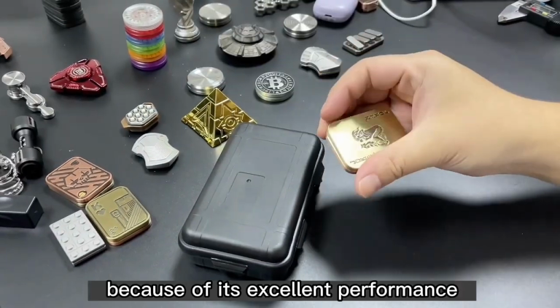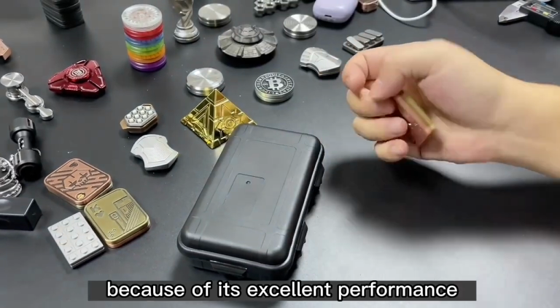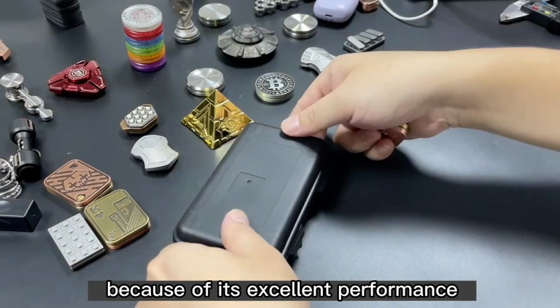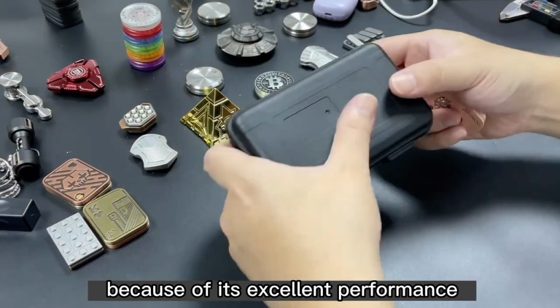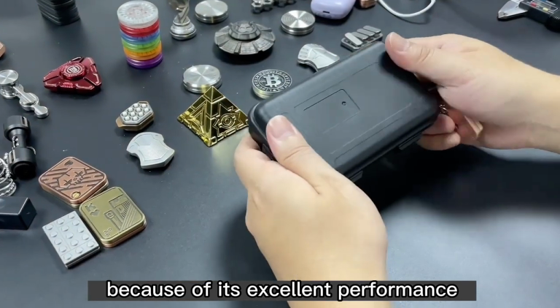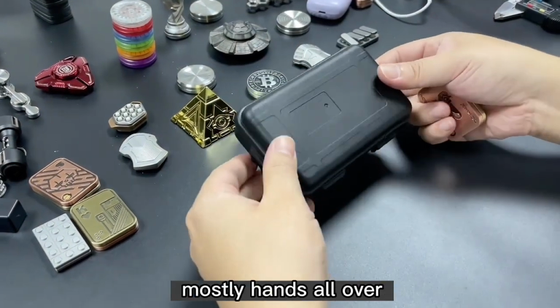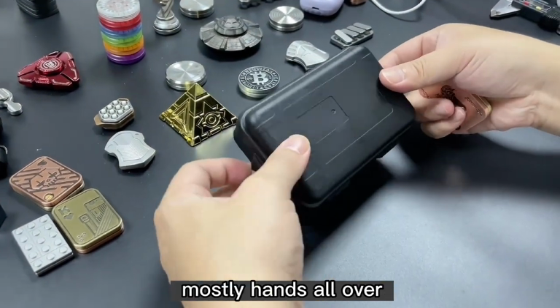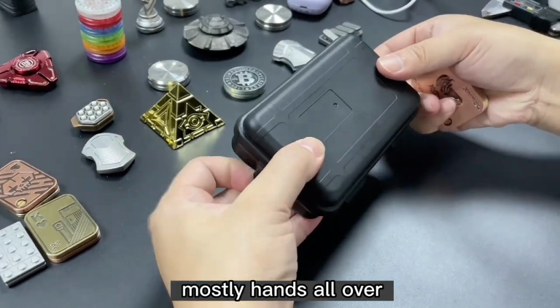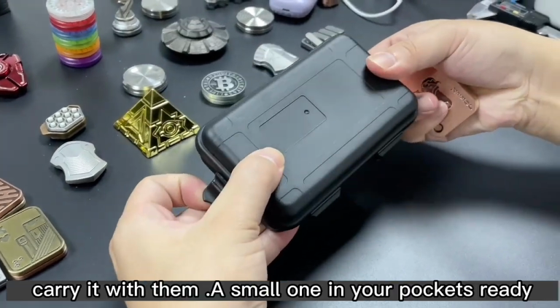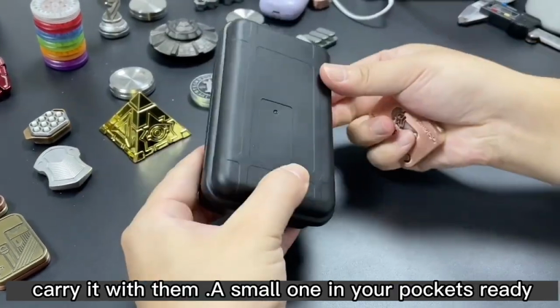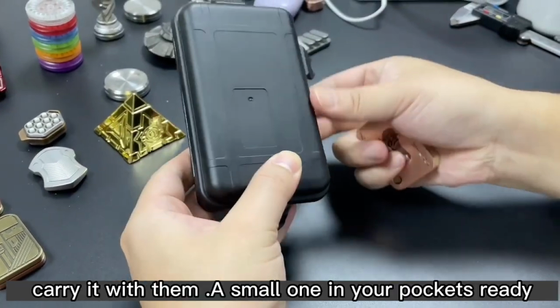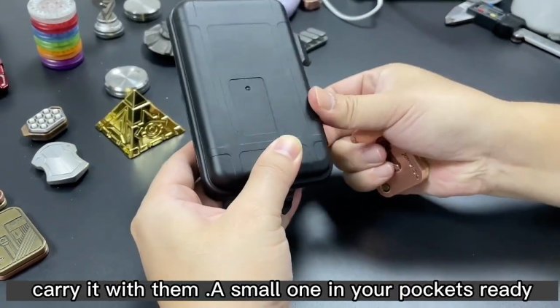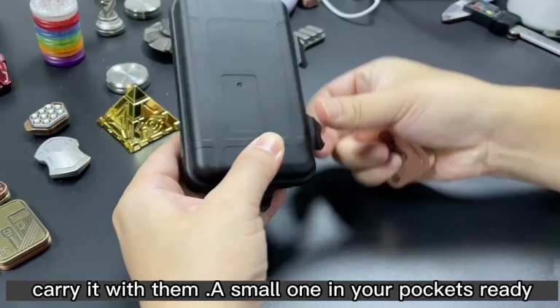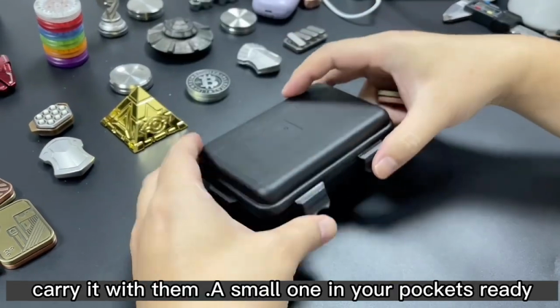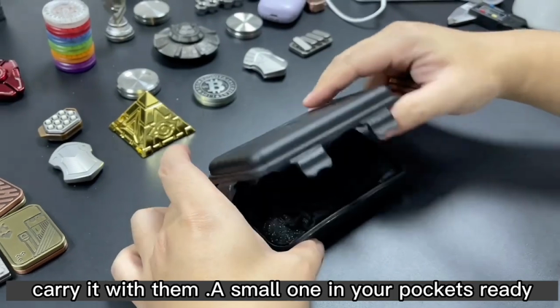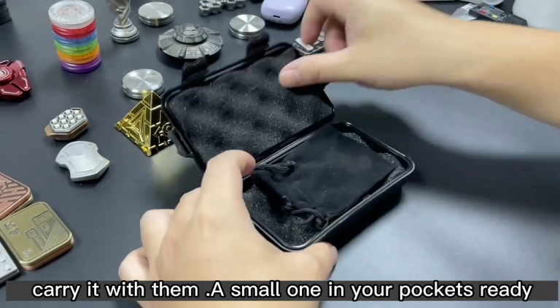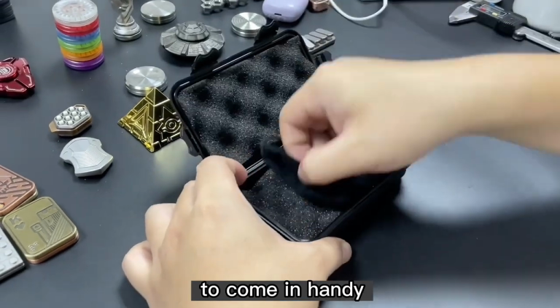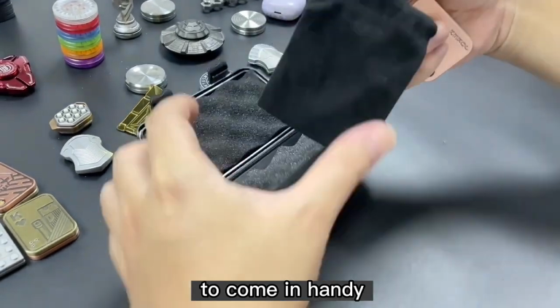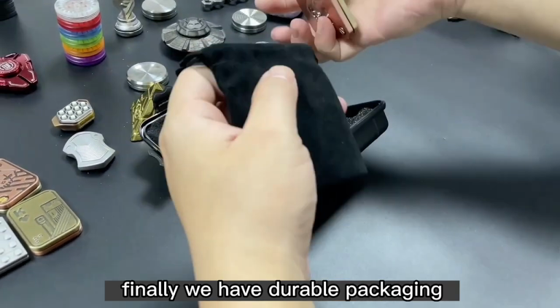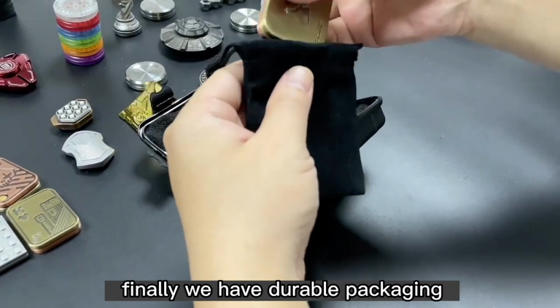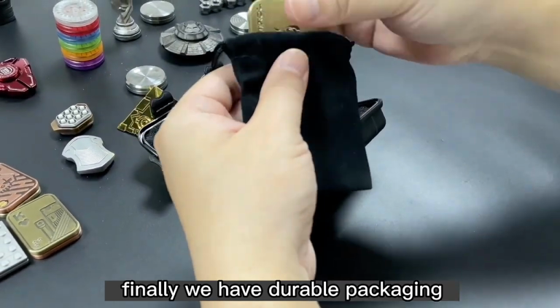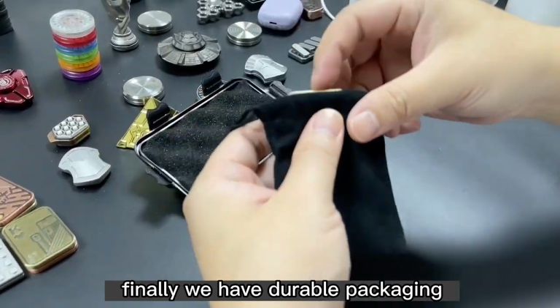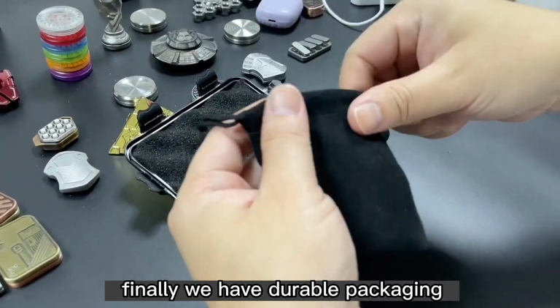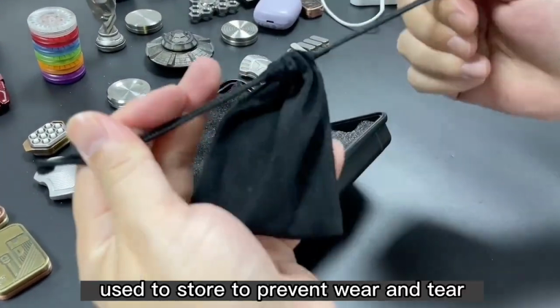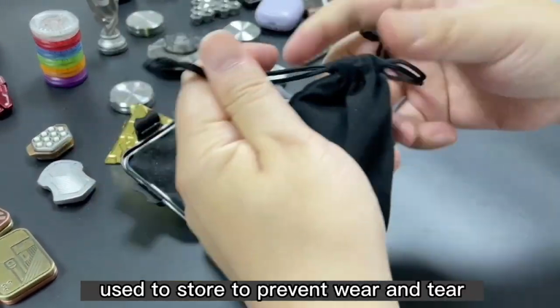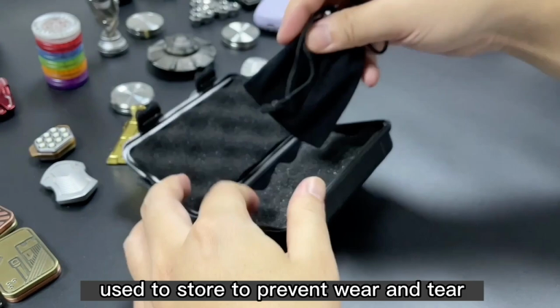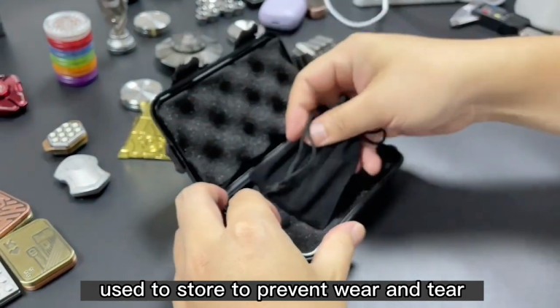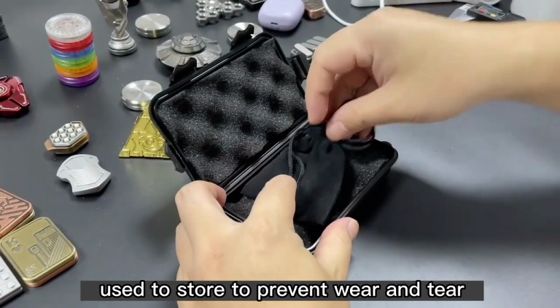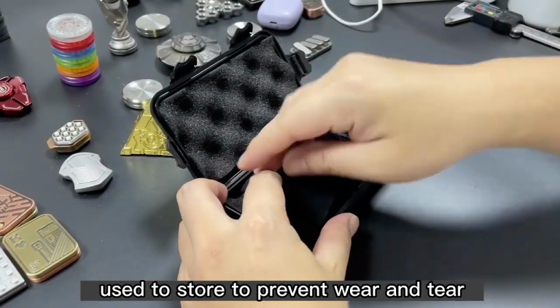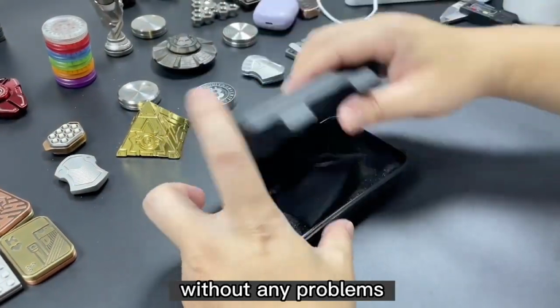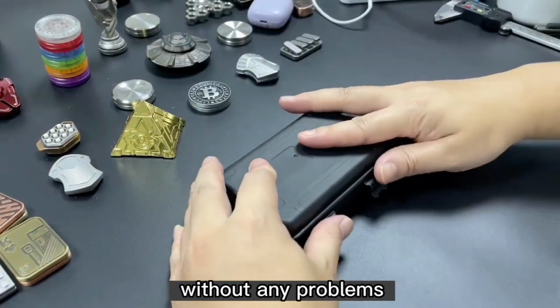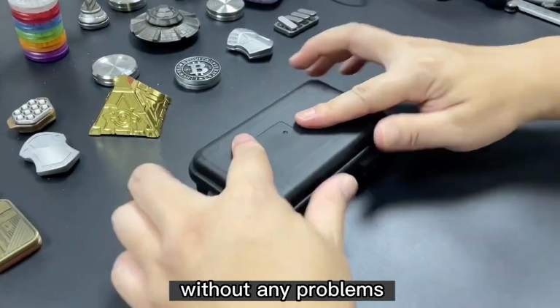Because of its excellent performance, most owners carry one with them — it's small enough to fit in your pocket and really comes in handy. Finally, we have durable packaging used to store it and prevent wear and tear without any problems.